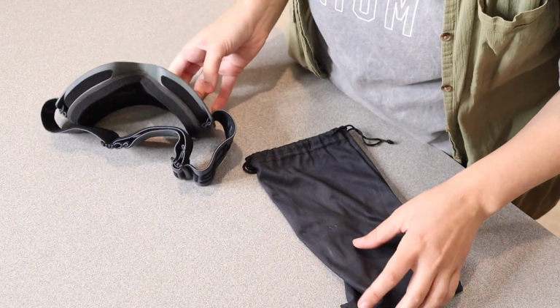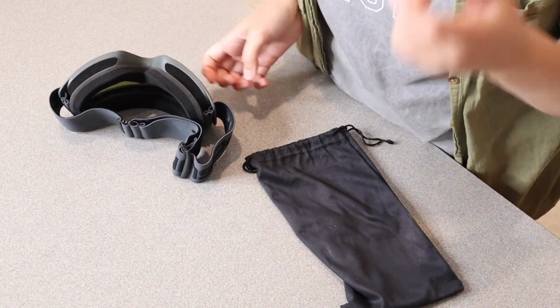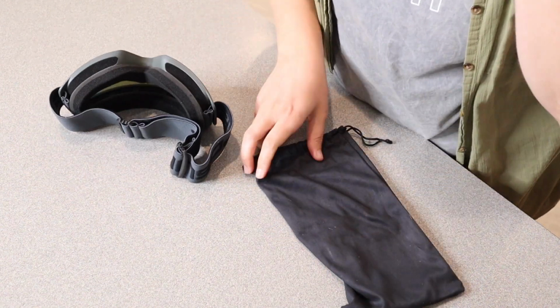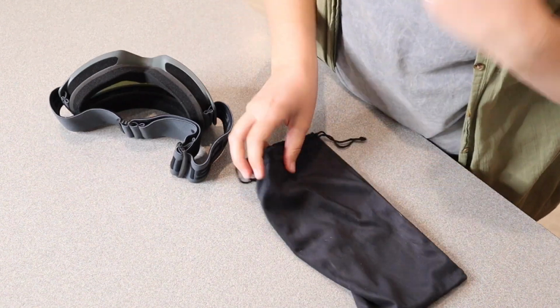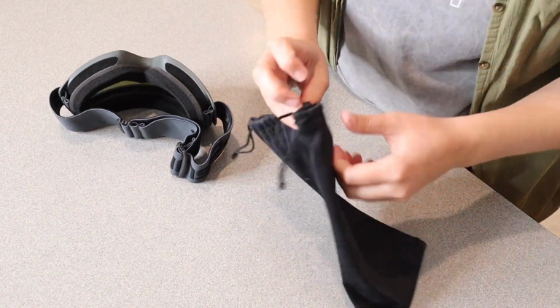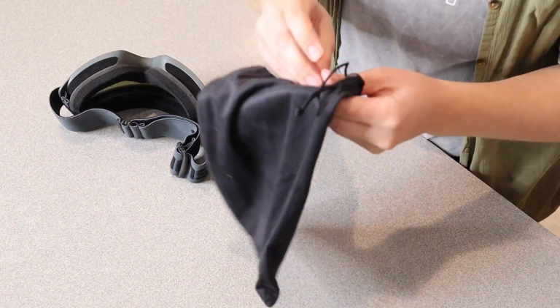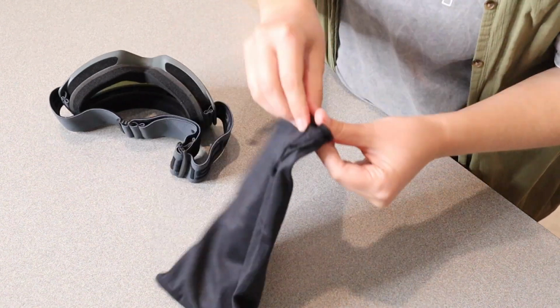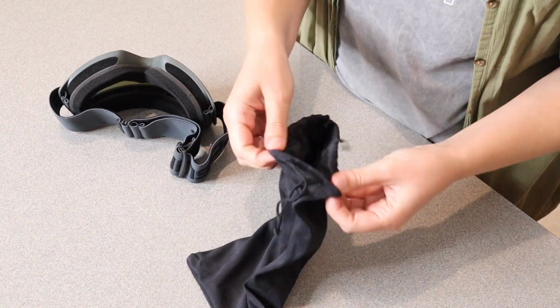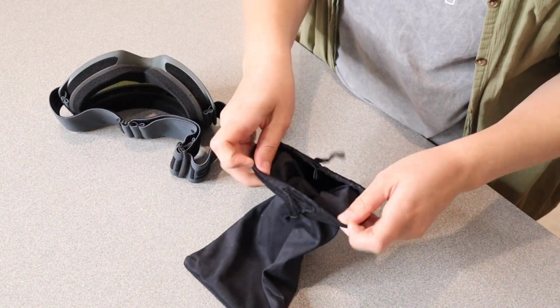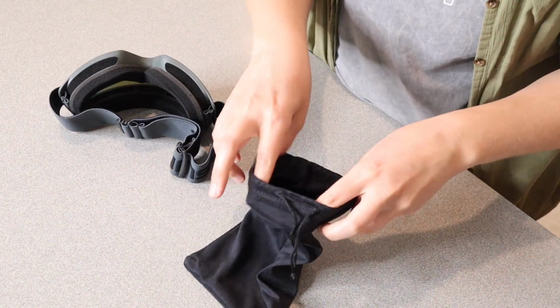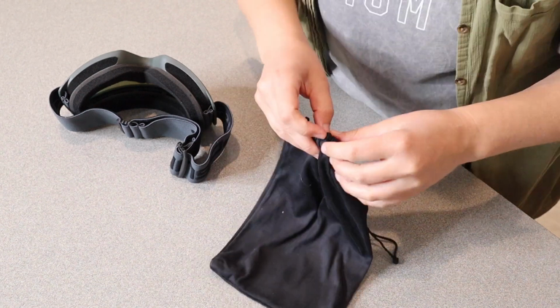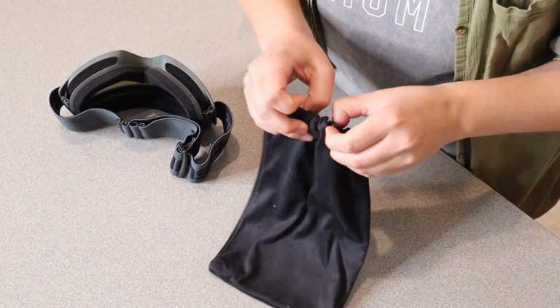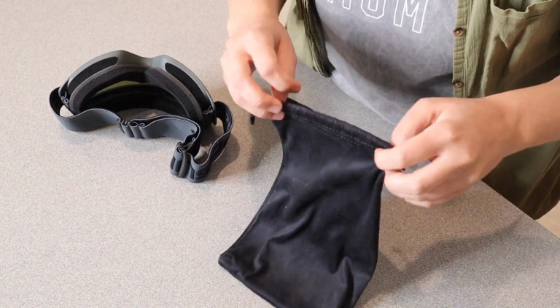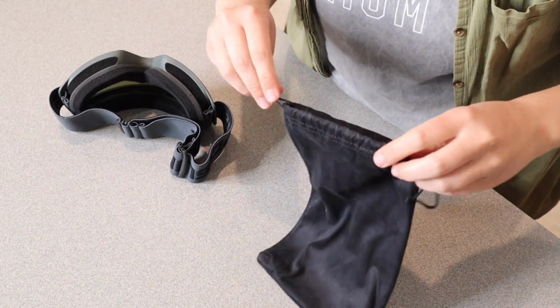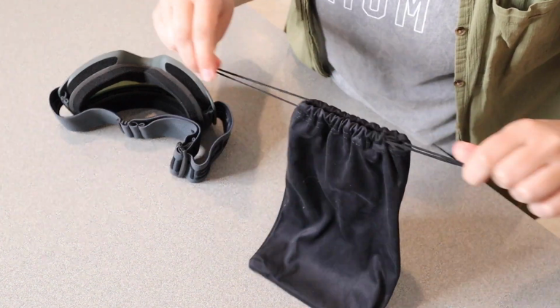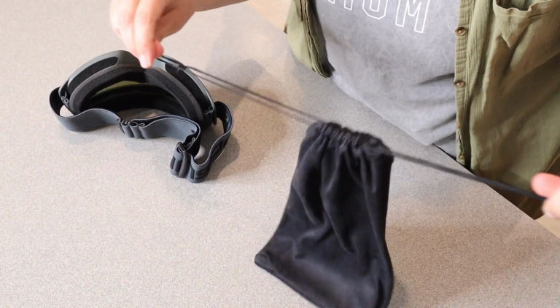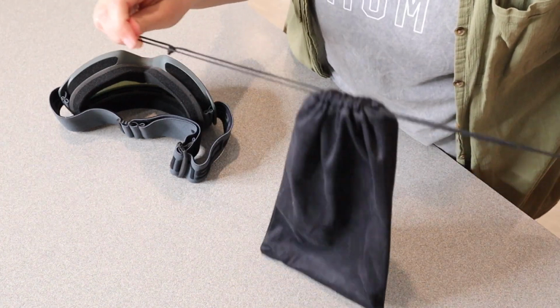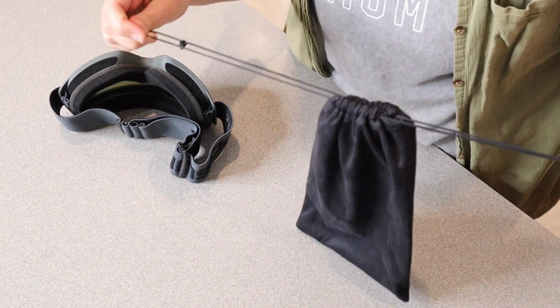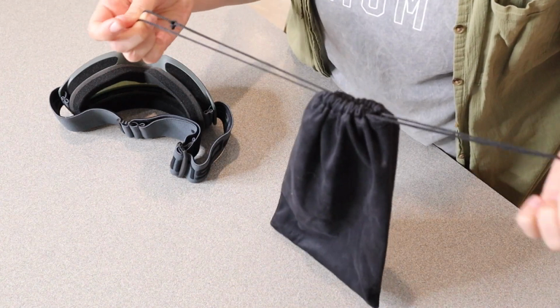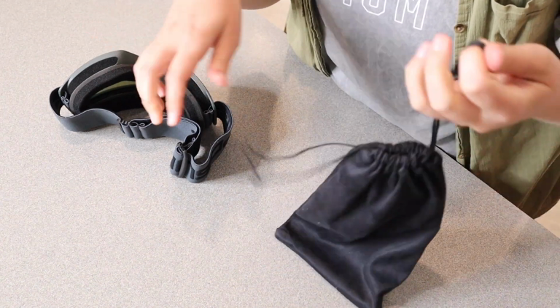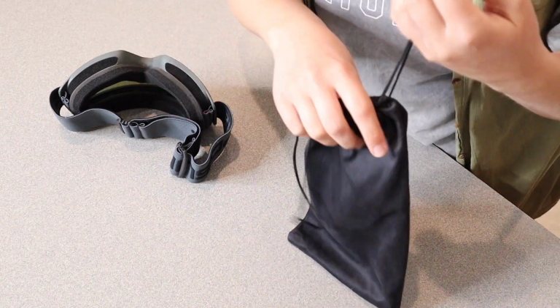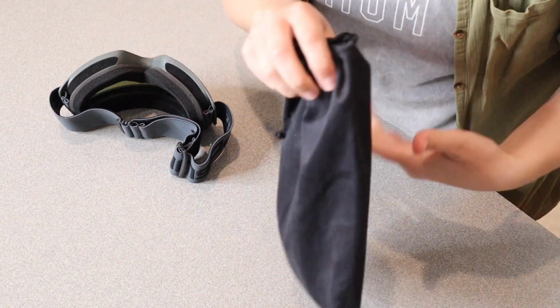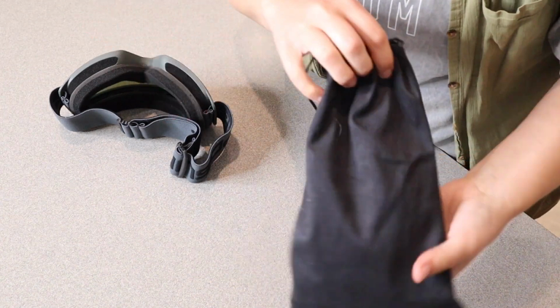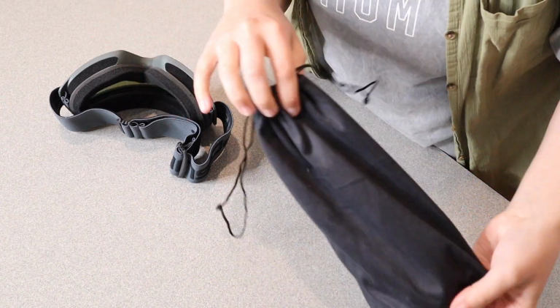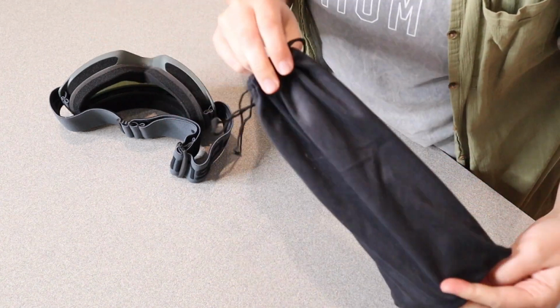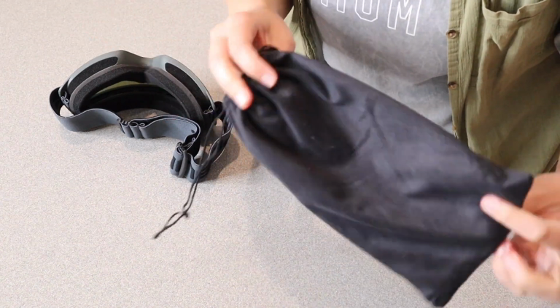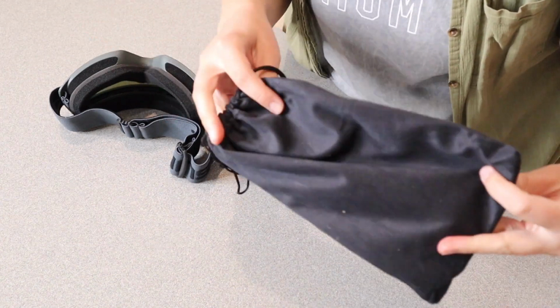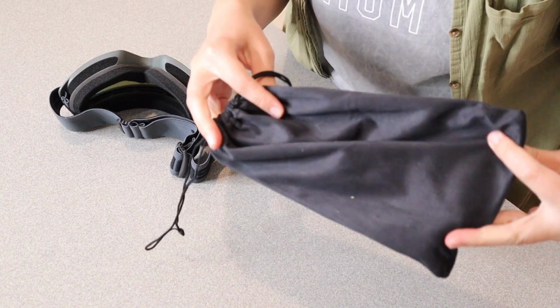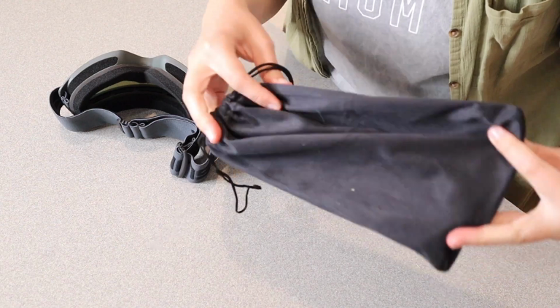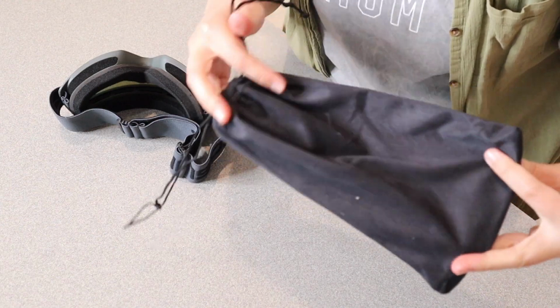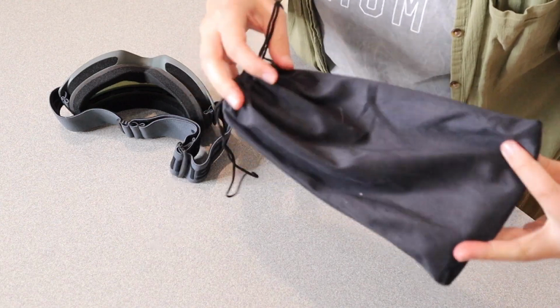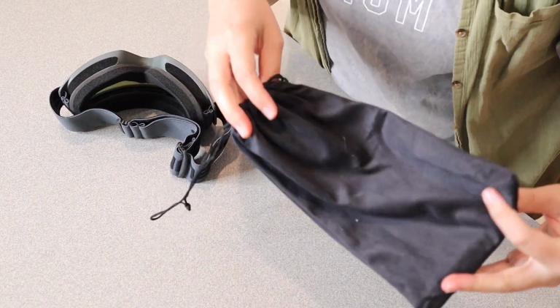It does come with a little carrying case which I really like, and it does have these little drawstrings so that when you keep them inside the bag you don't have to worry about them falling out inside your luggage.